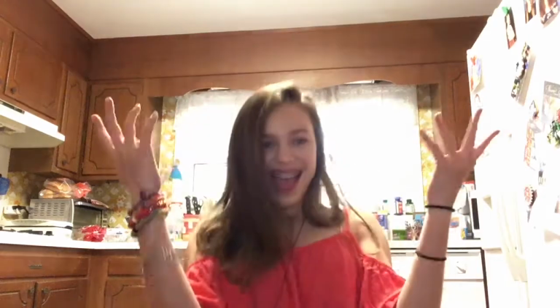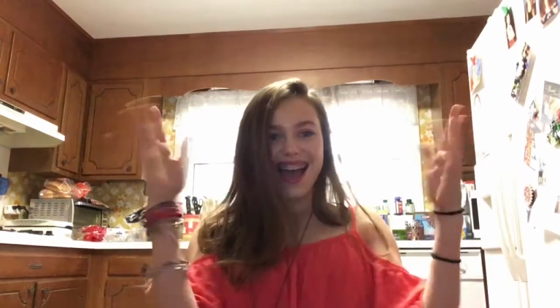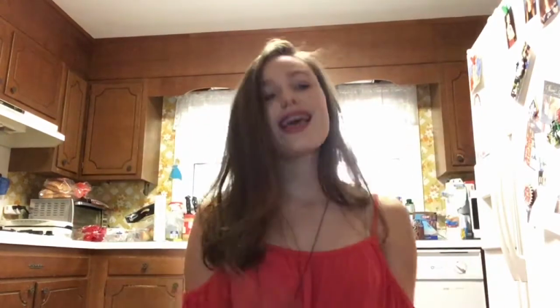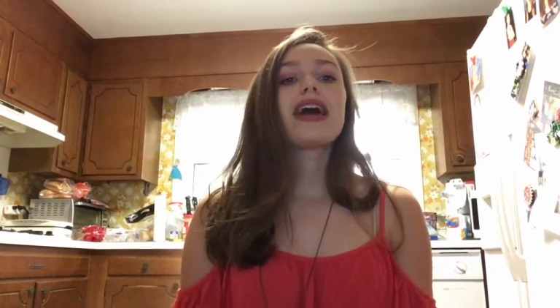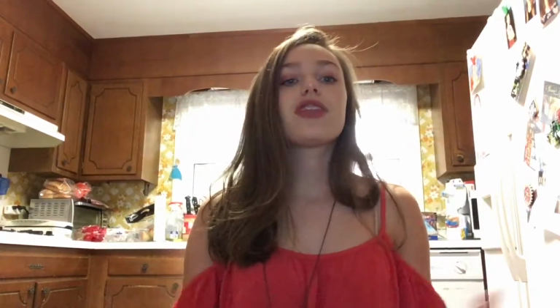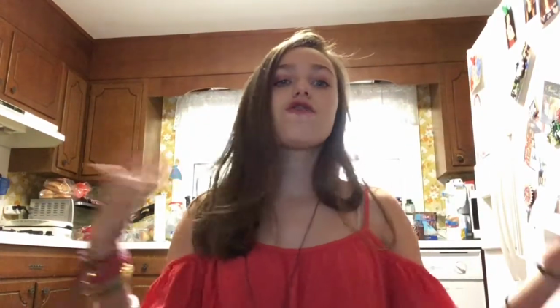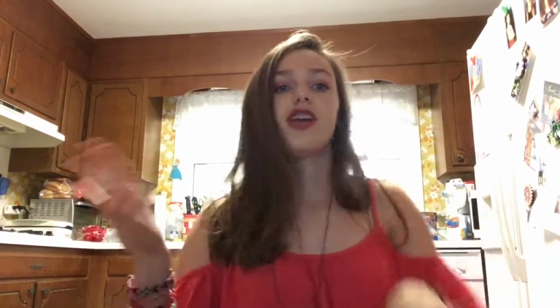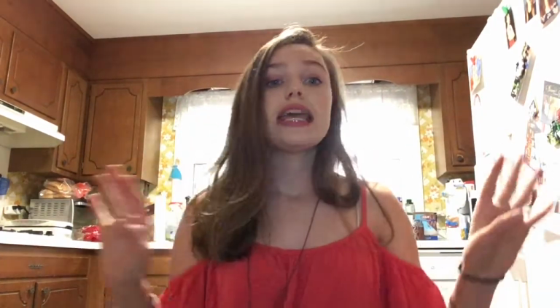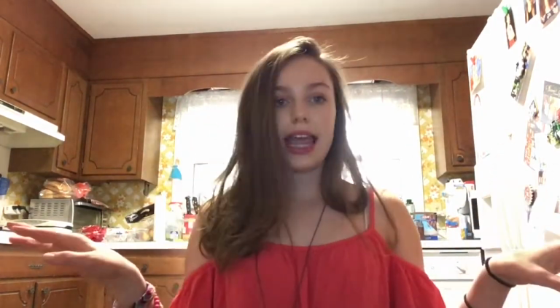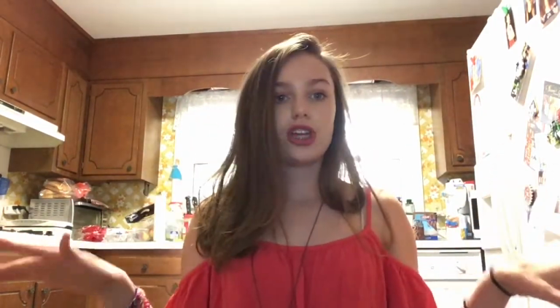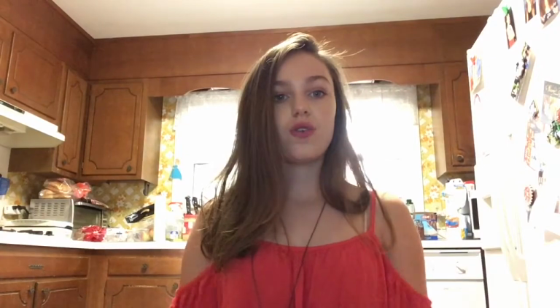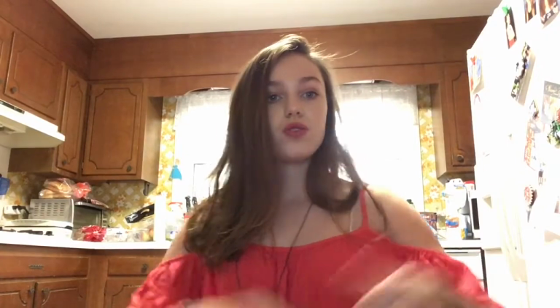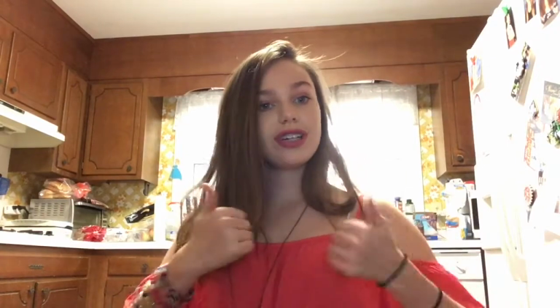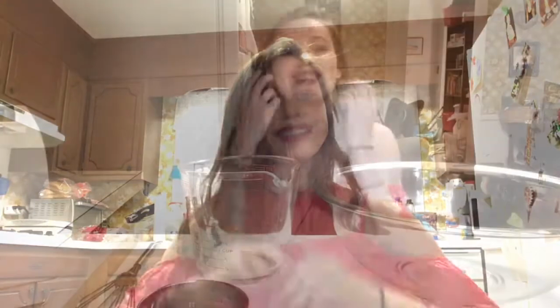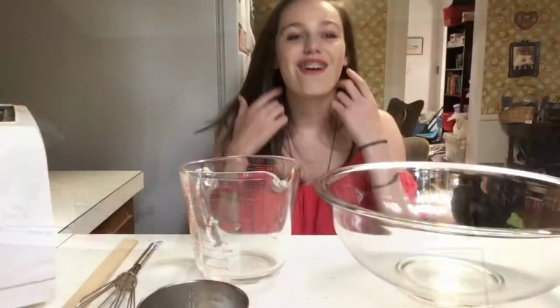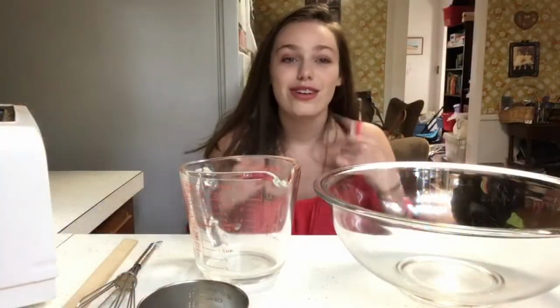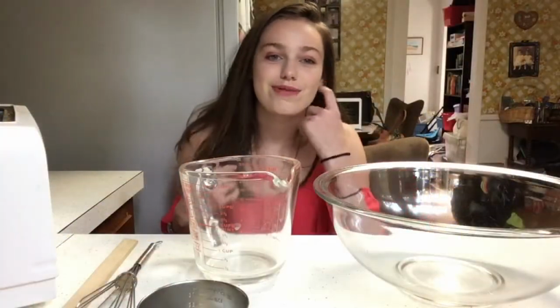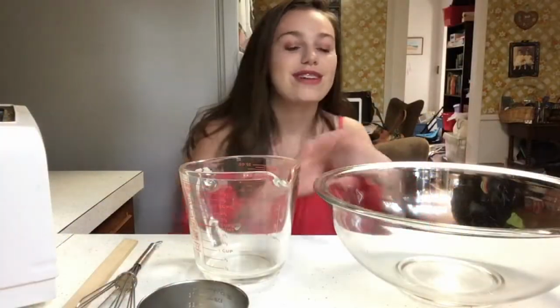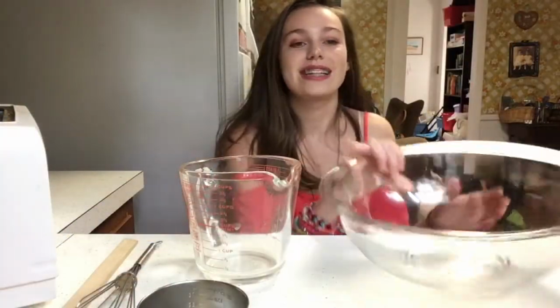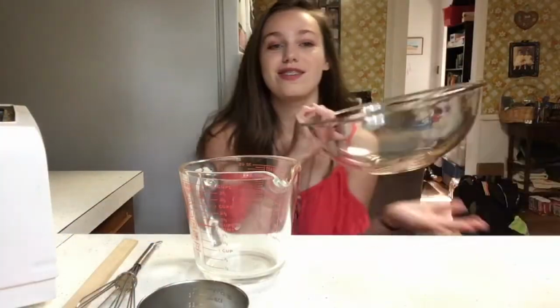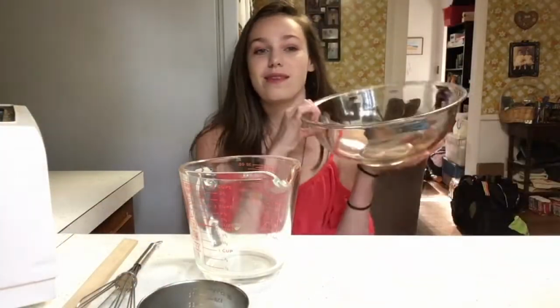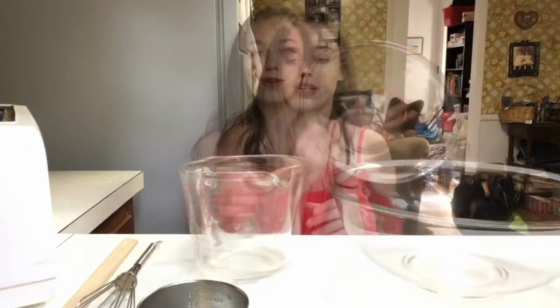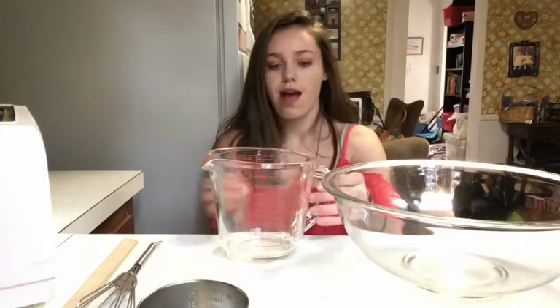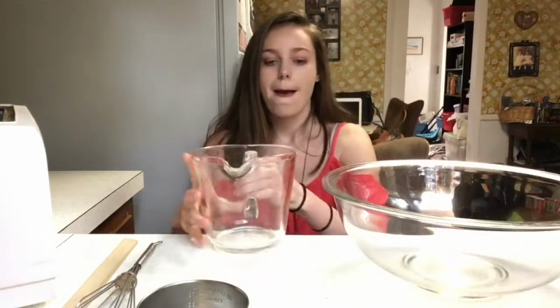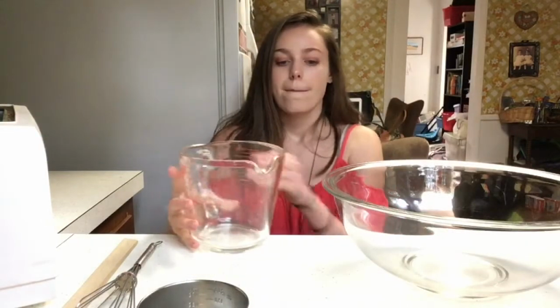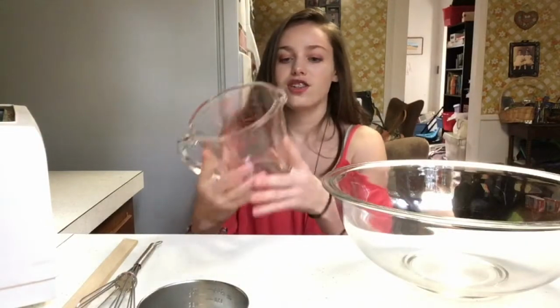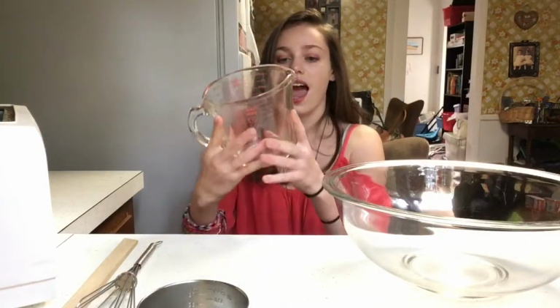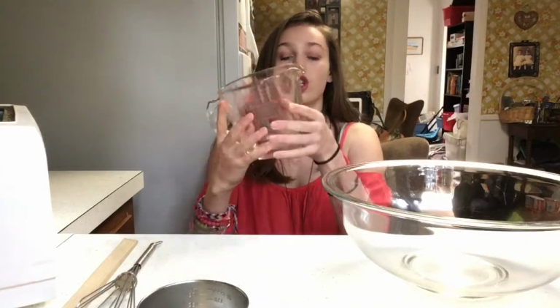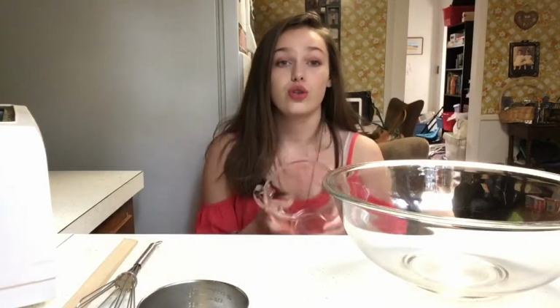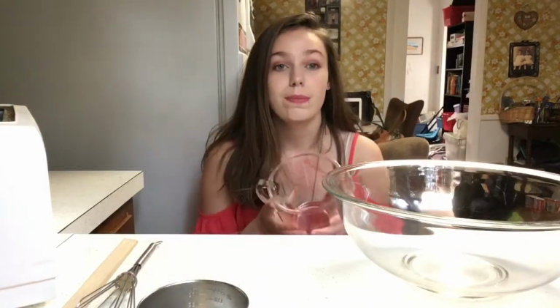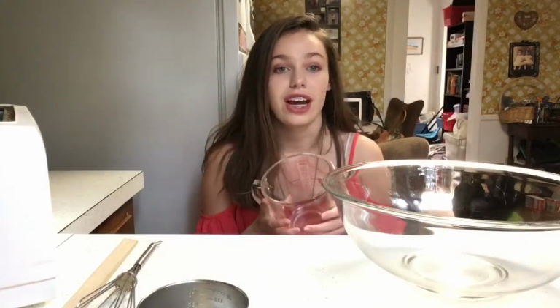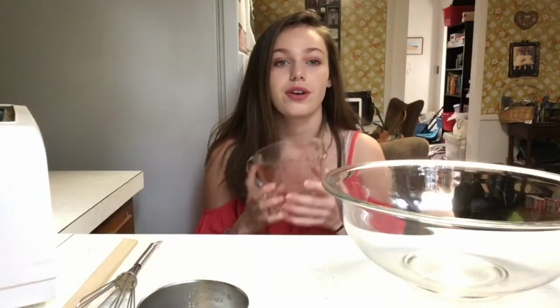Hey guys, back here with another video. Today I'm going to show you how to cook. First, what you want to do is take your big bowl to measure out two cups of flour.